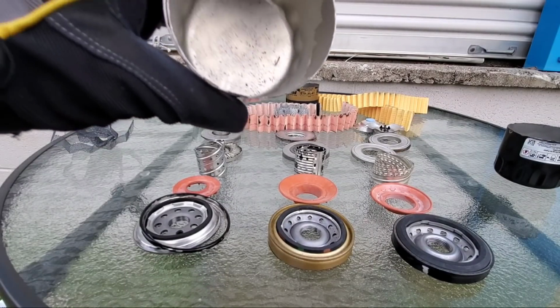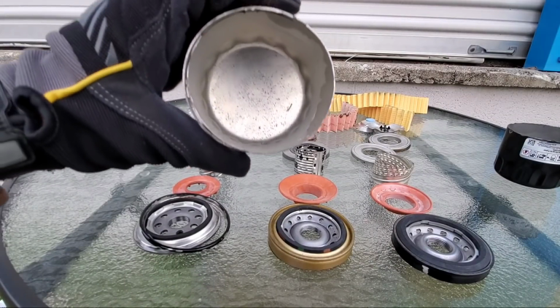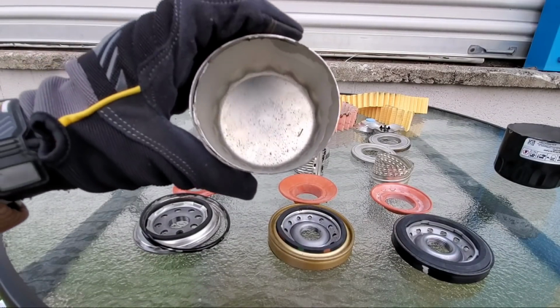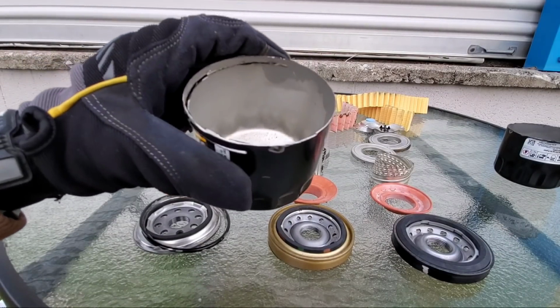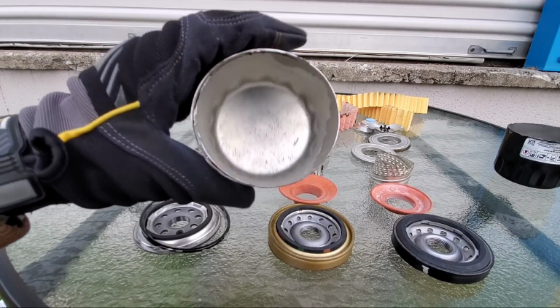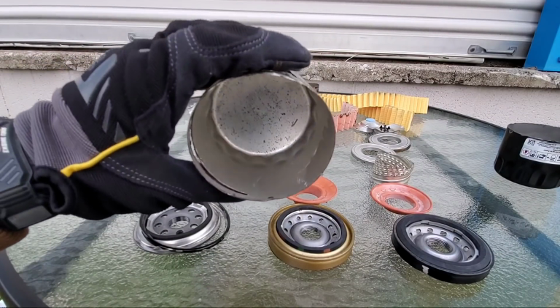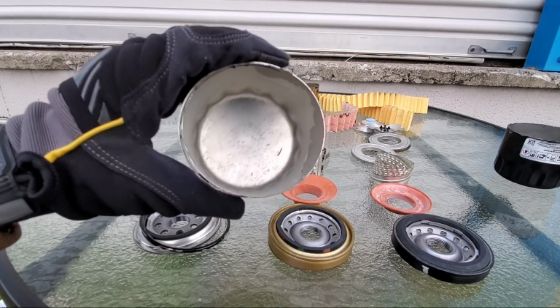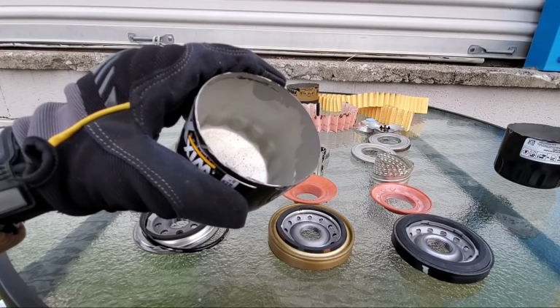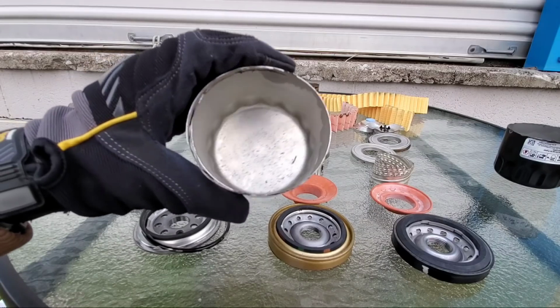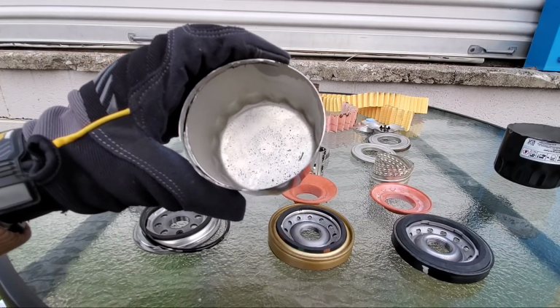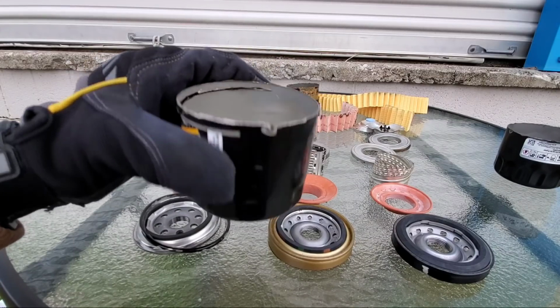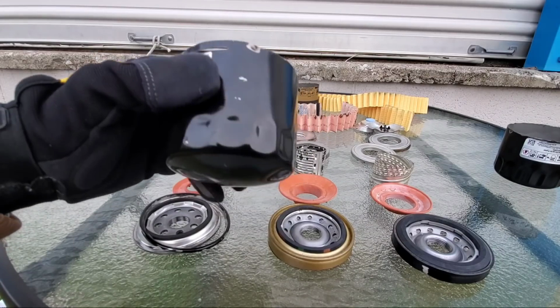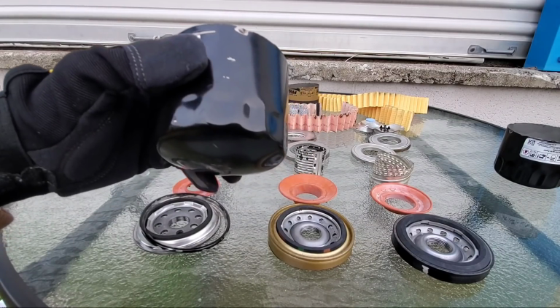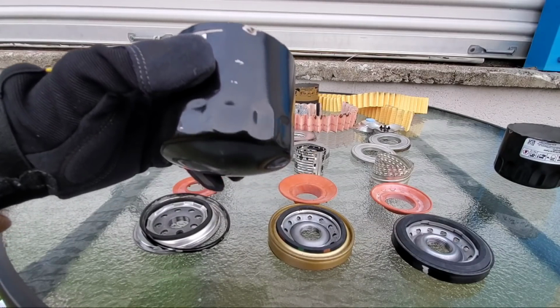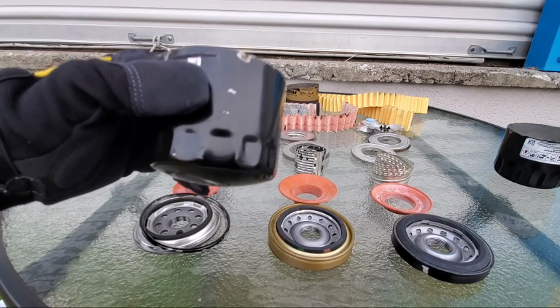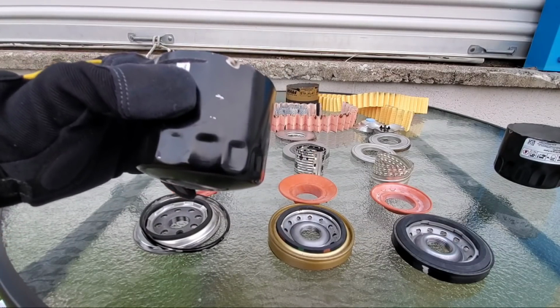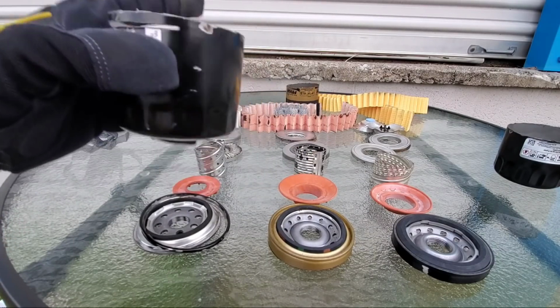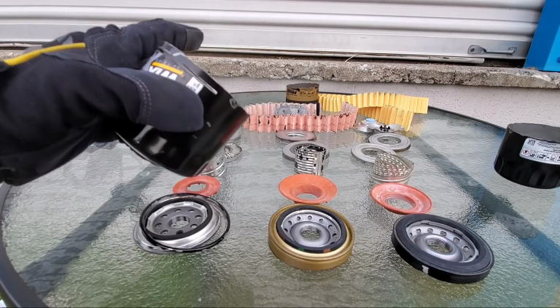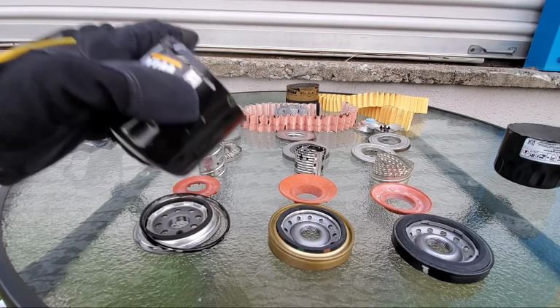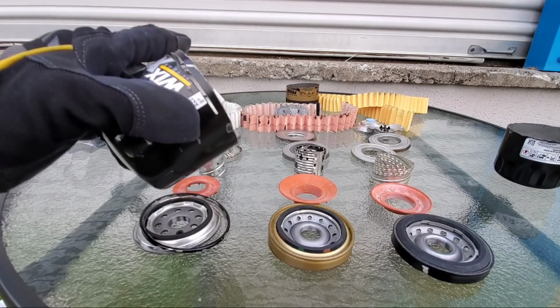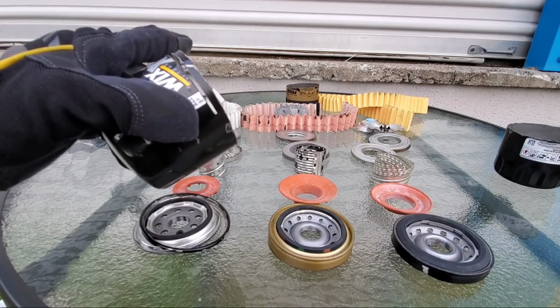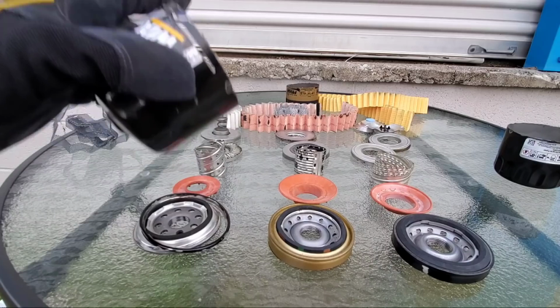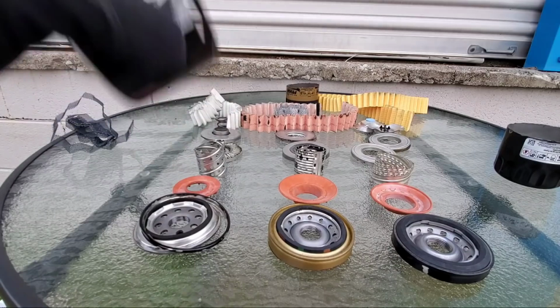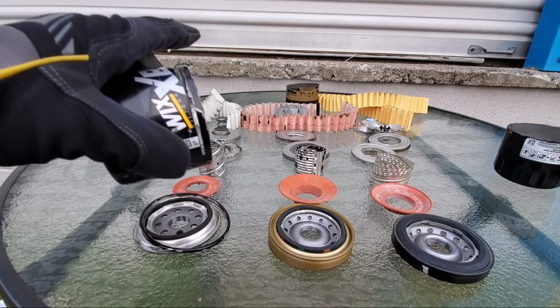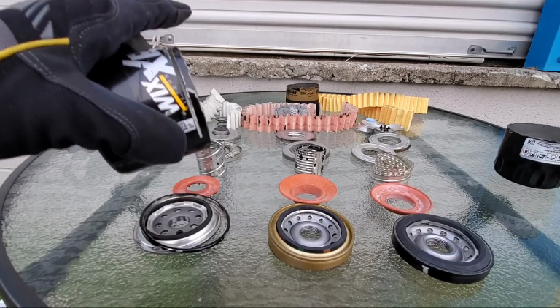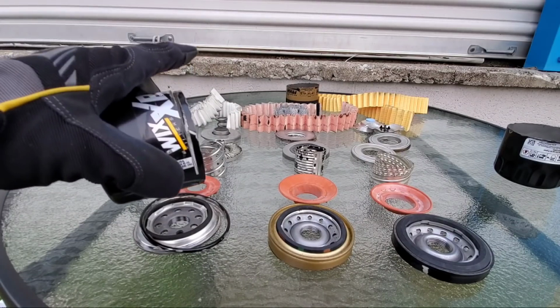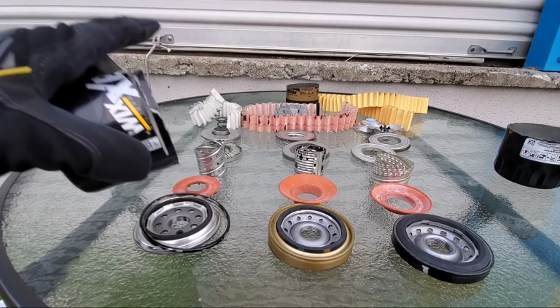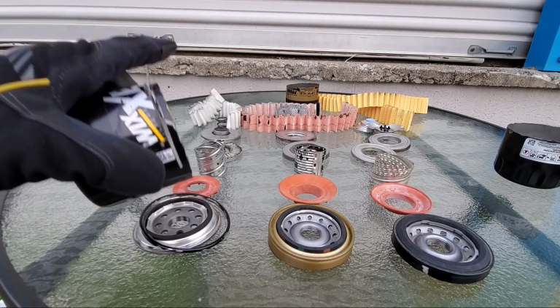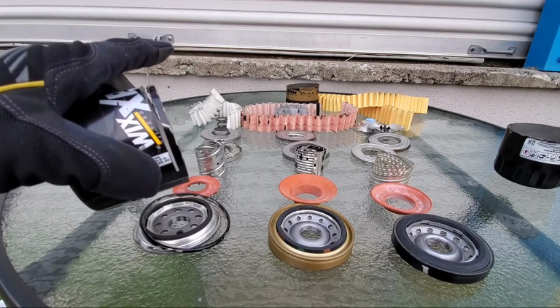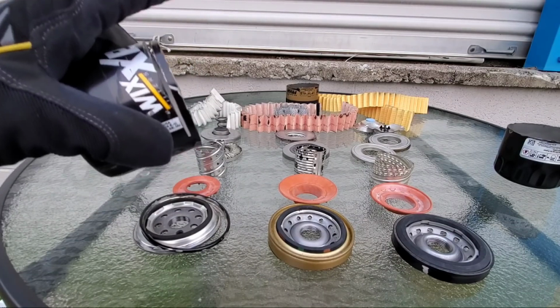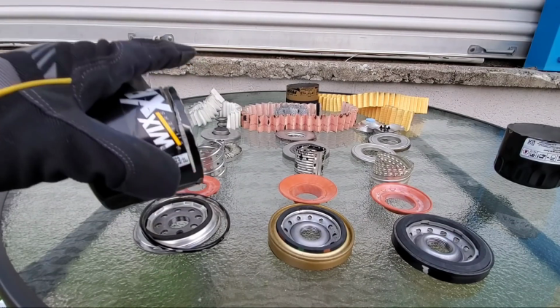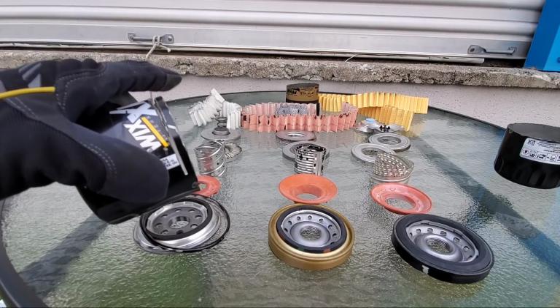The Wix has no rust issues there. As I said, all the filters I've cut open, Fram has definitely had the worst rust problem.